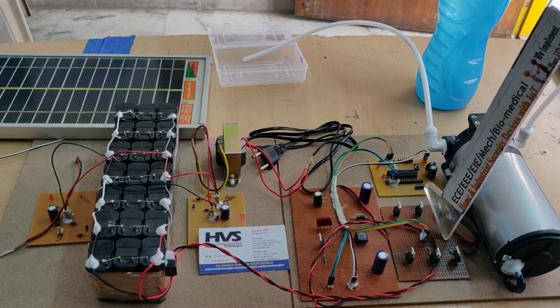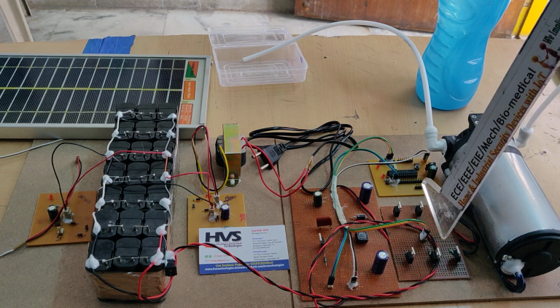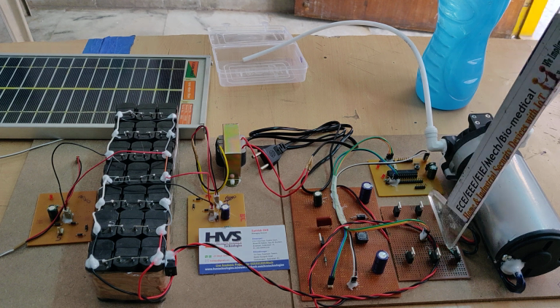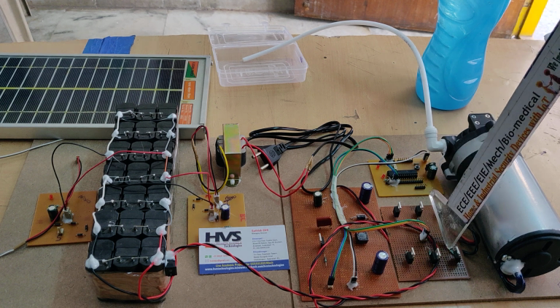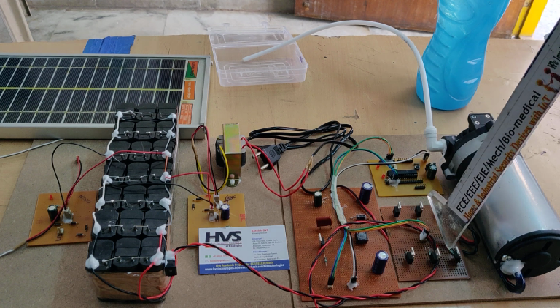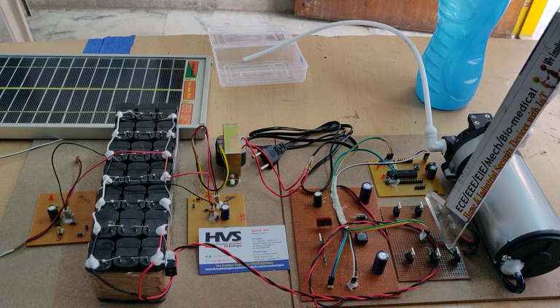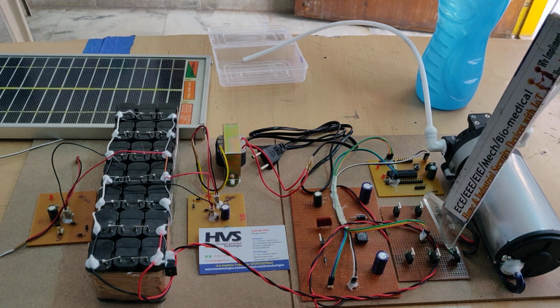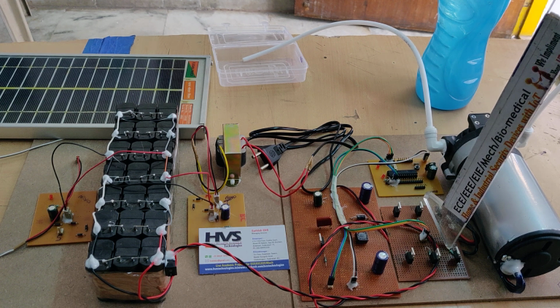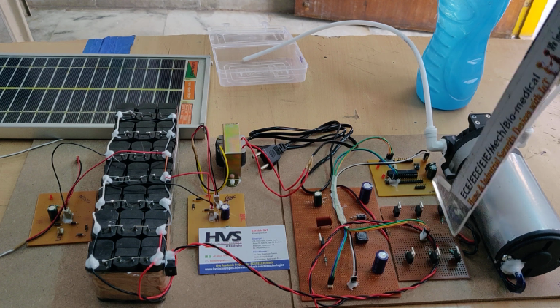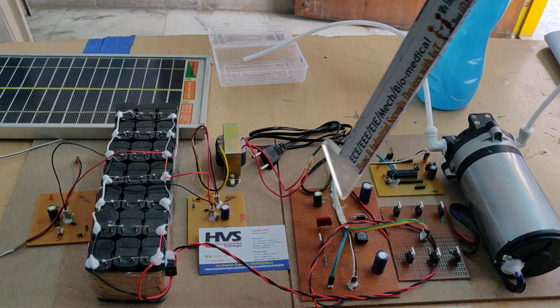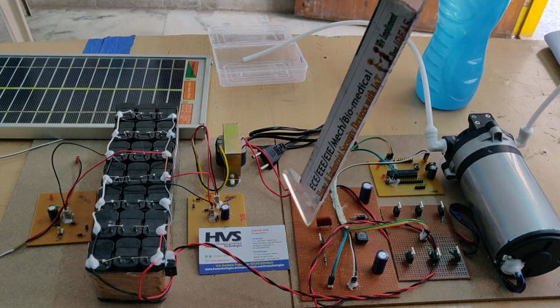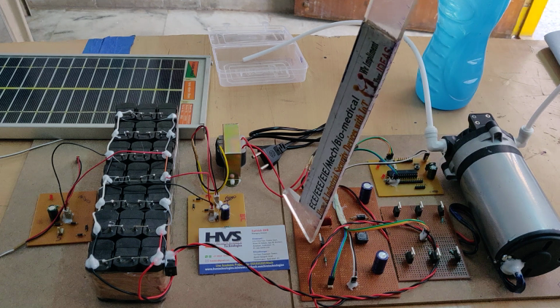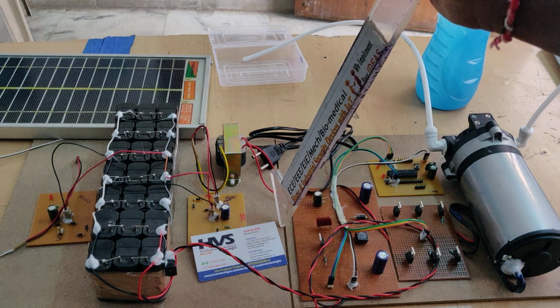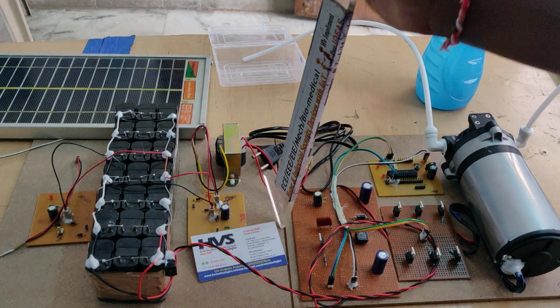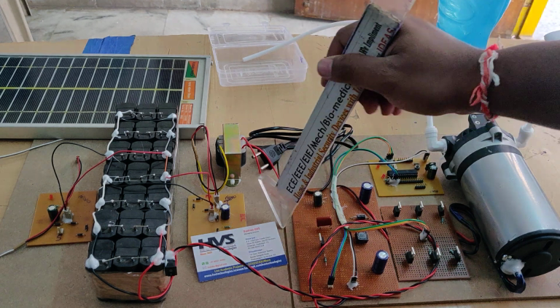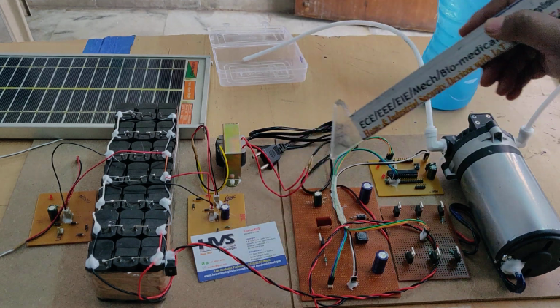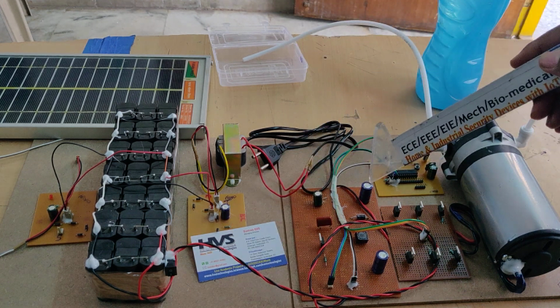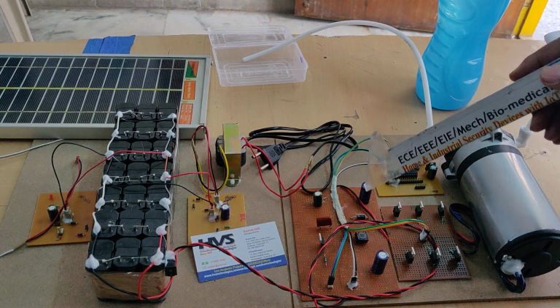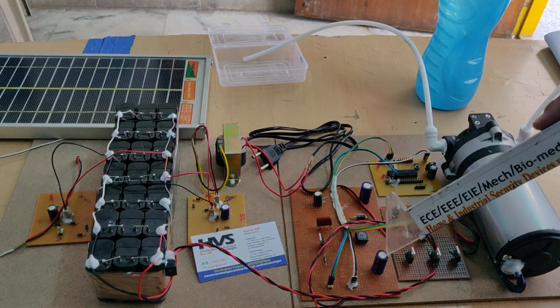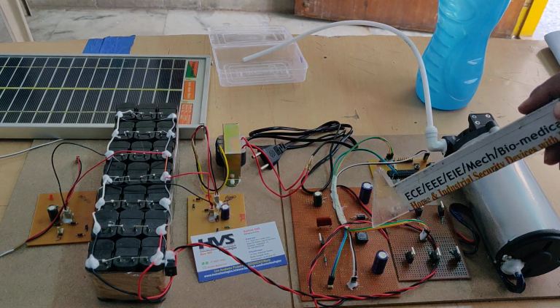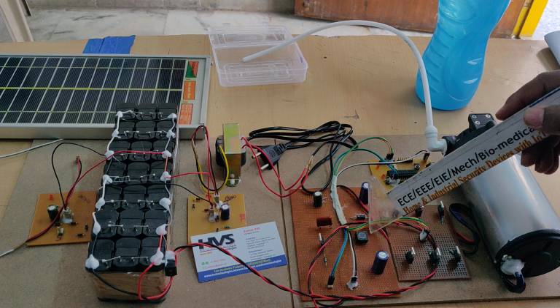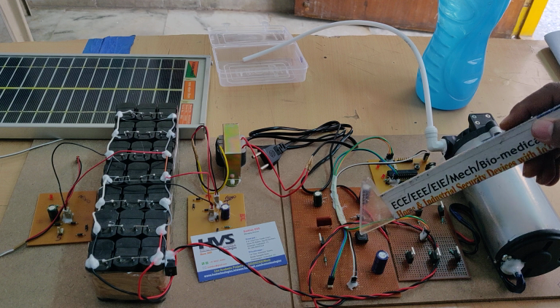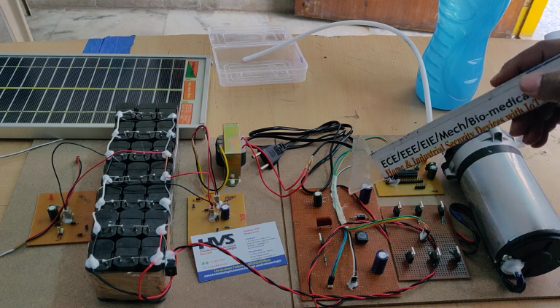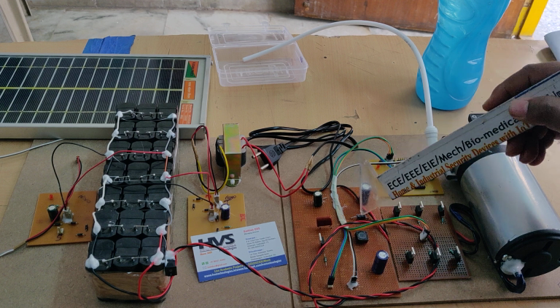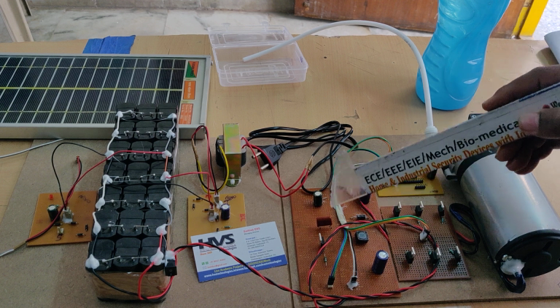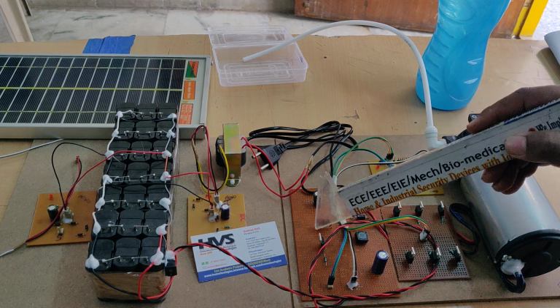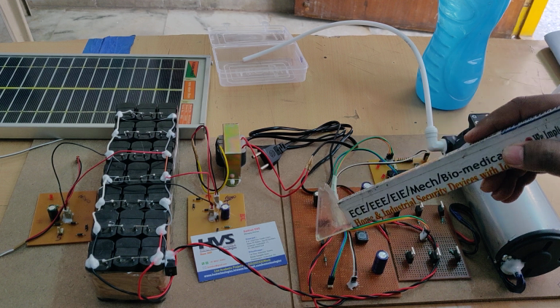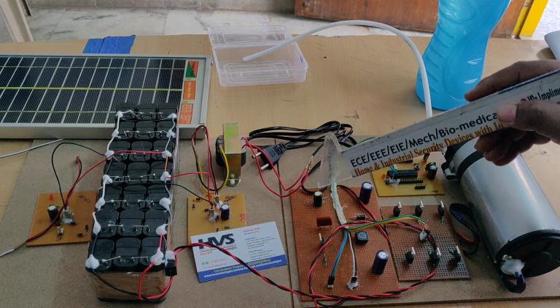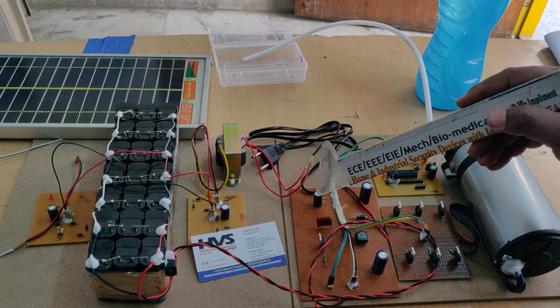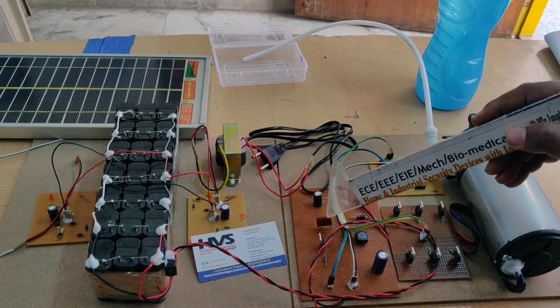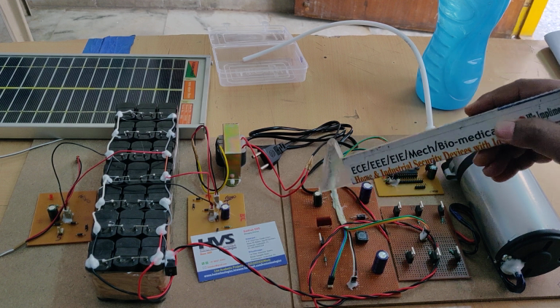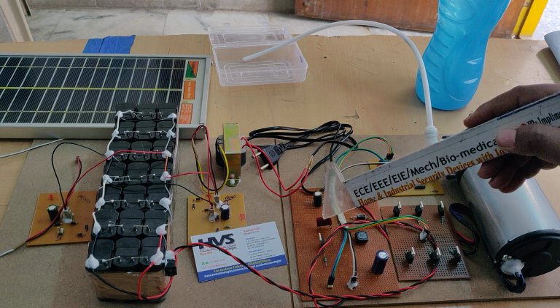In order to maintain that constant regulated voltage, we are making use of this Zeta converter, which uses two capacitors, one inductor, one diode, one MOSFET, and two other coupling capacitors.